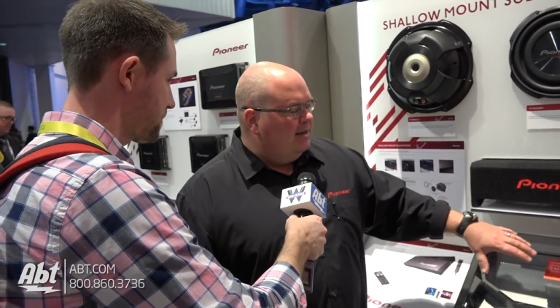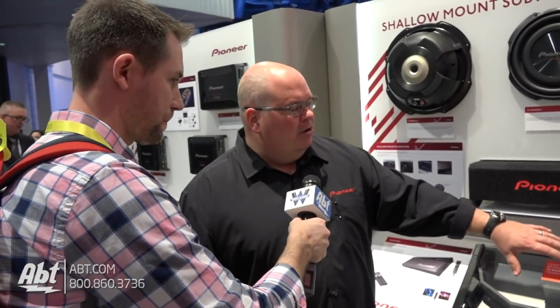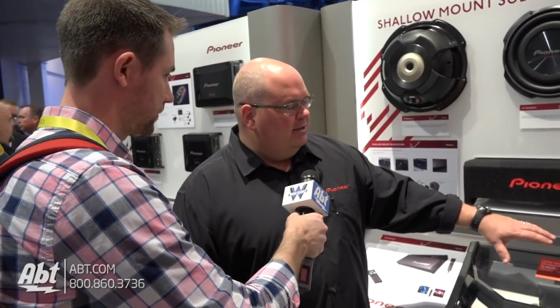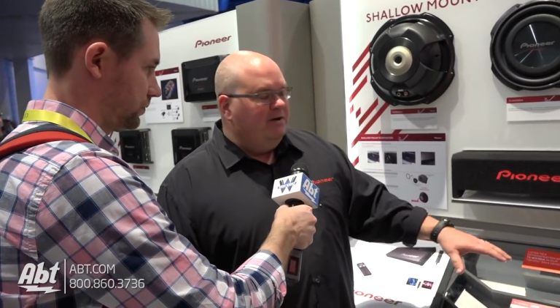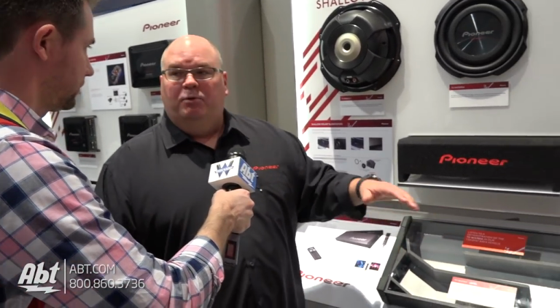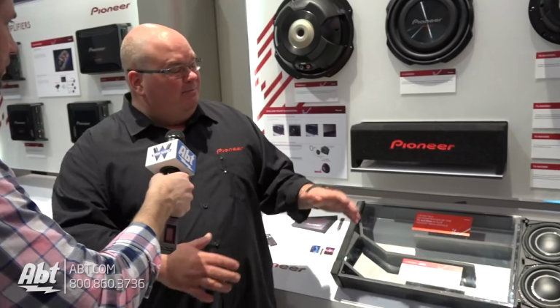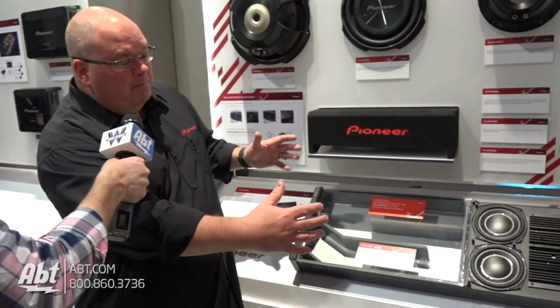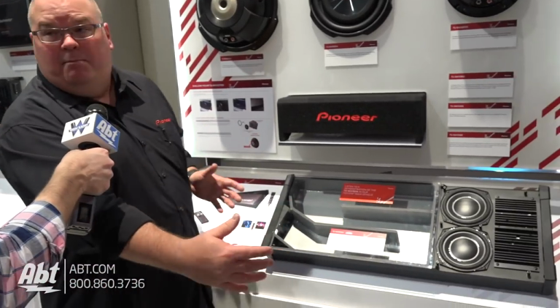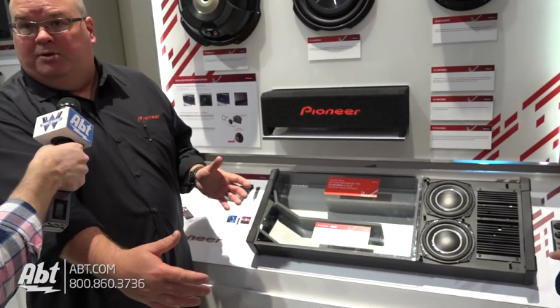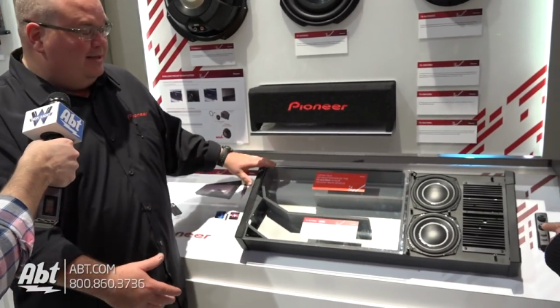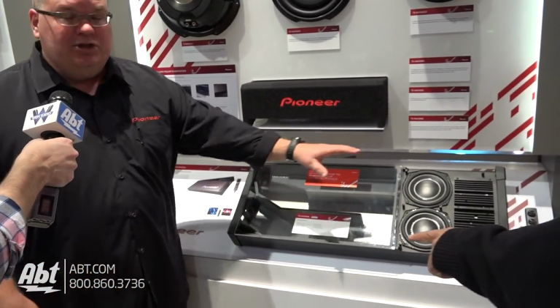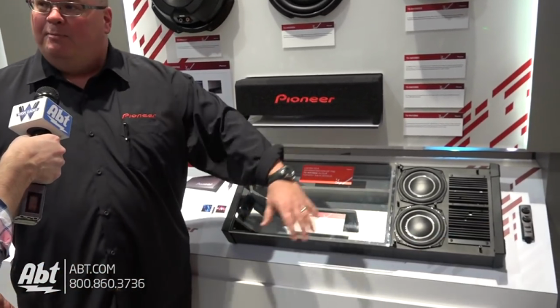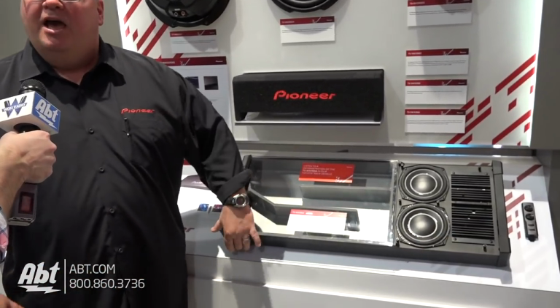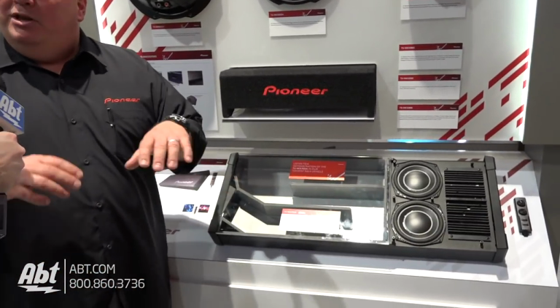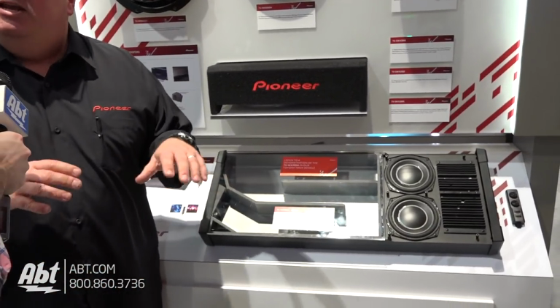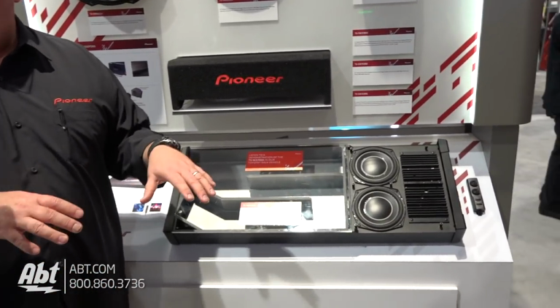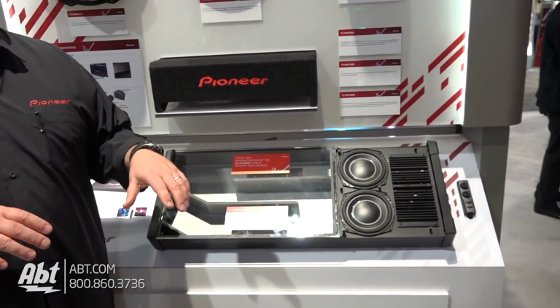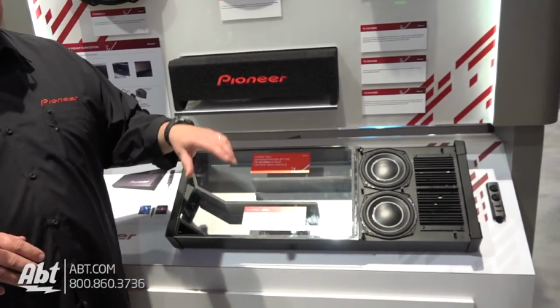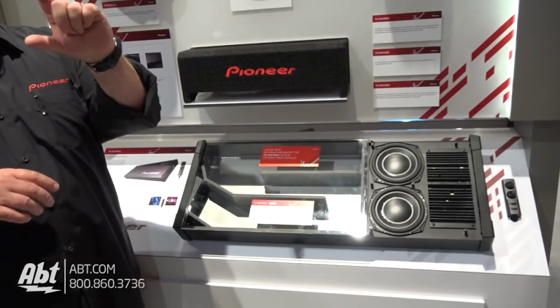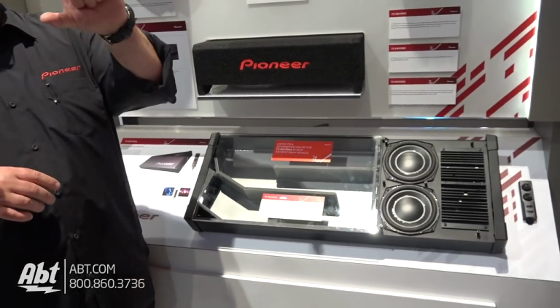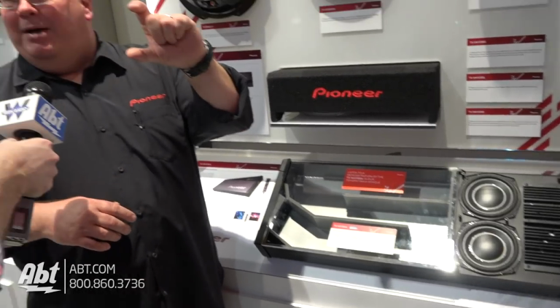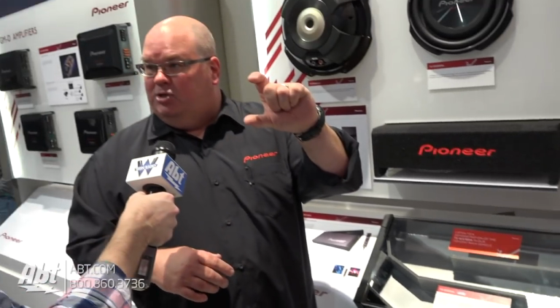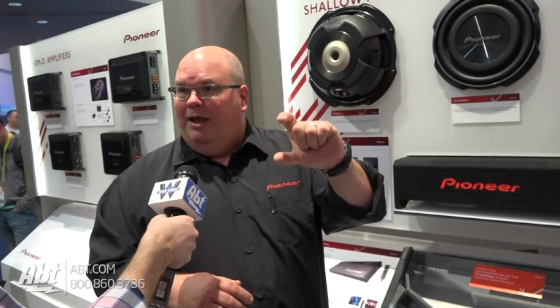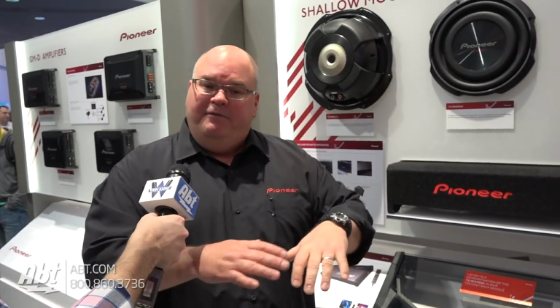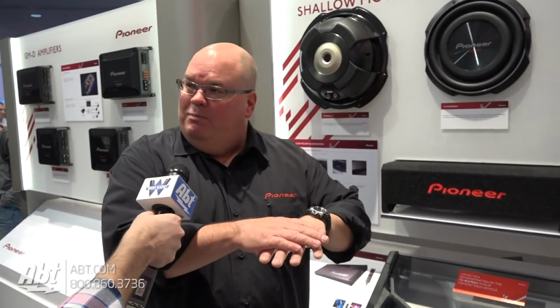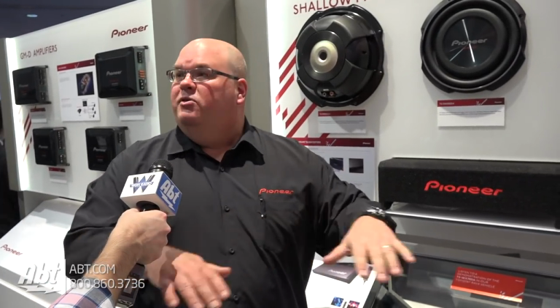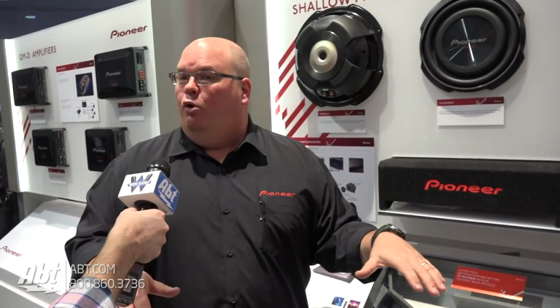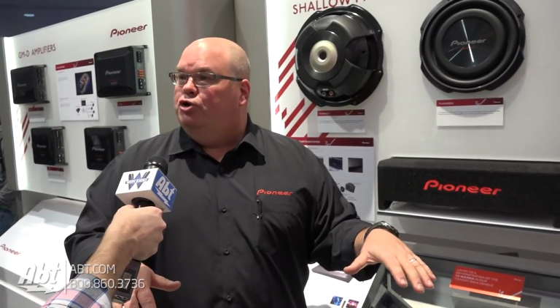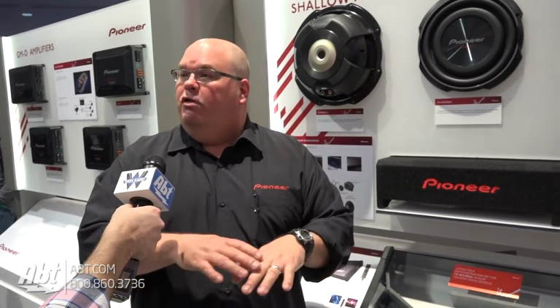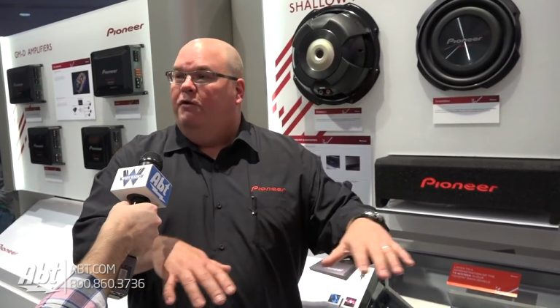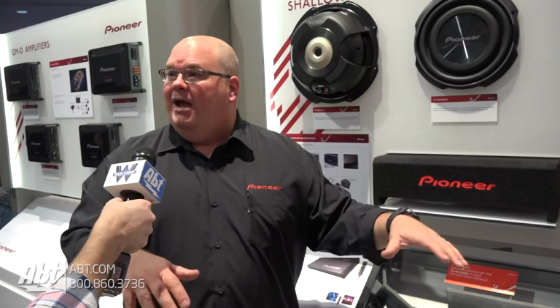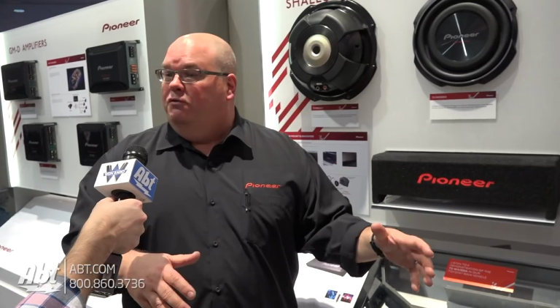The idea here is very simple. It's a big box, but when you see it in a car, what you're going to see is it's only about this tall, and it effectively becomes the floor of your trunk or the floor of the back of your SUV.